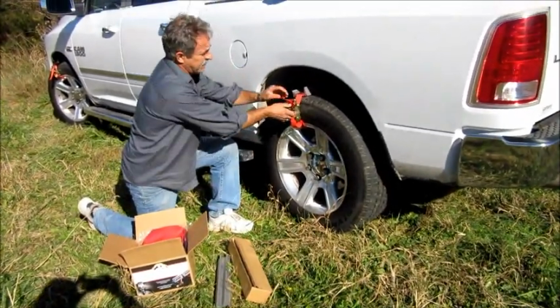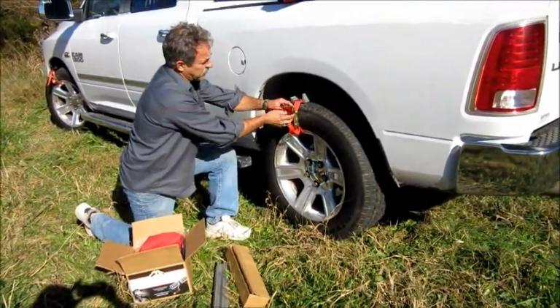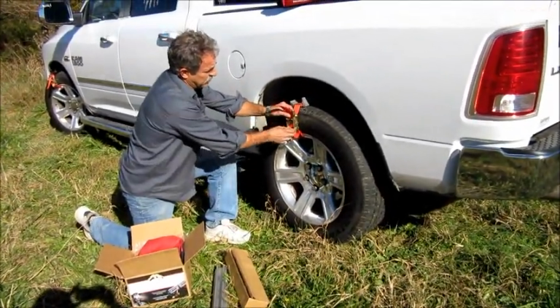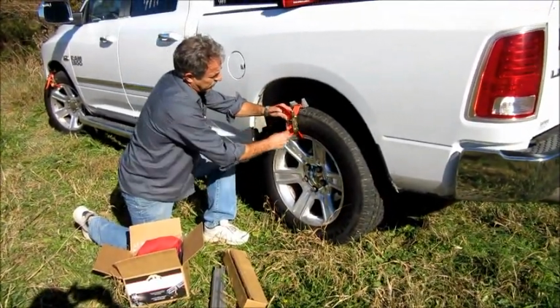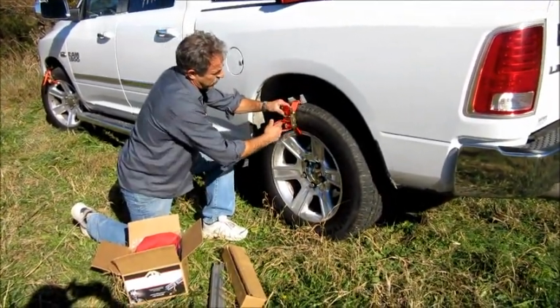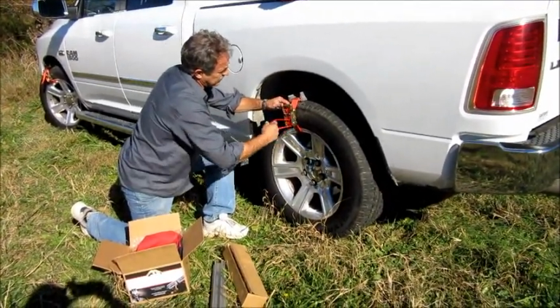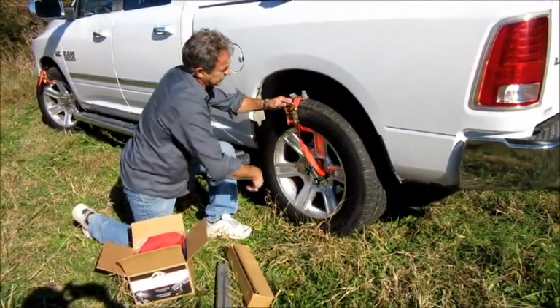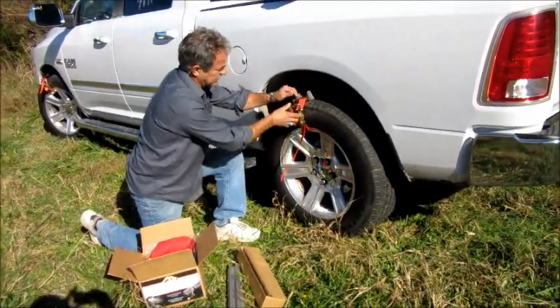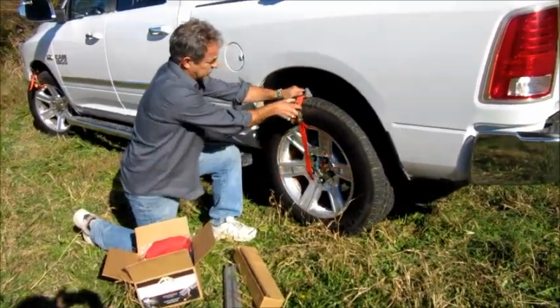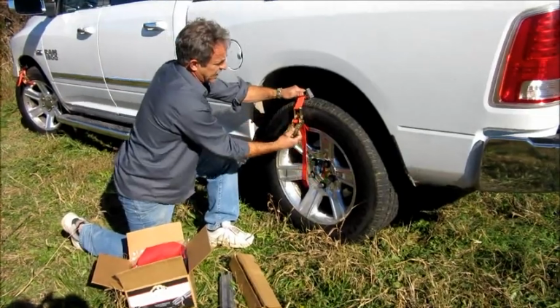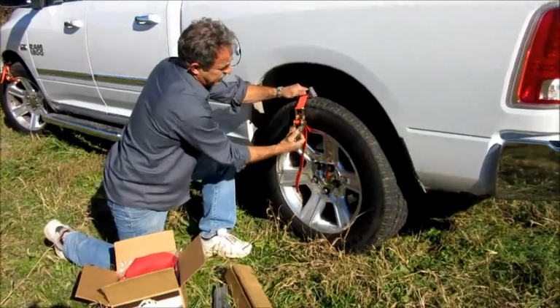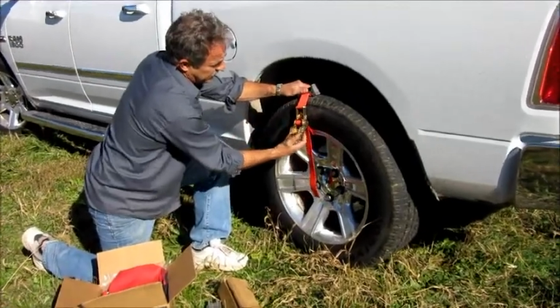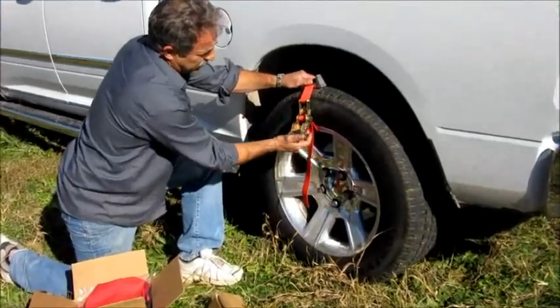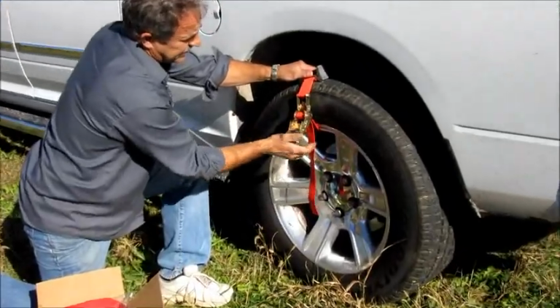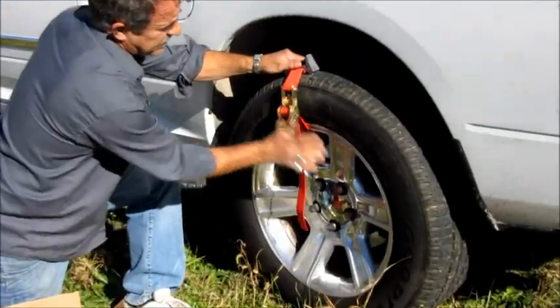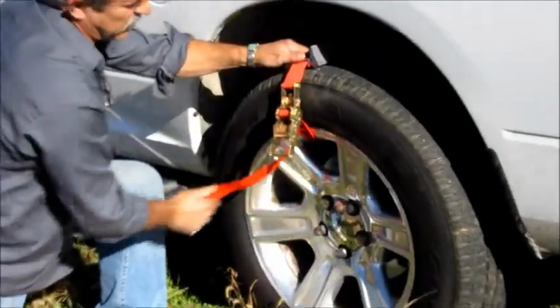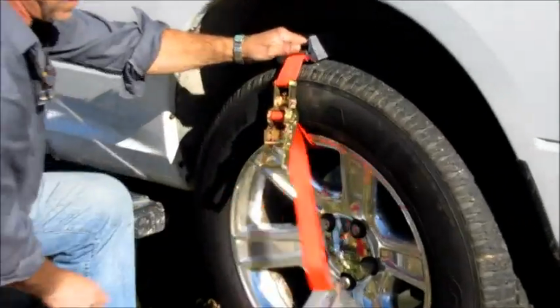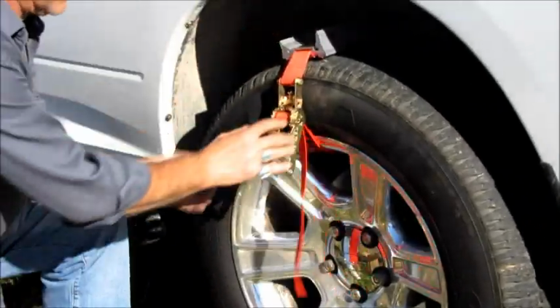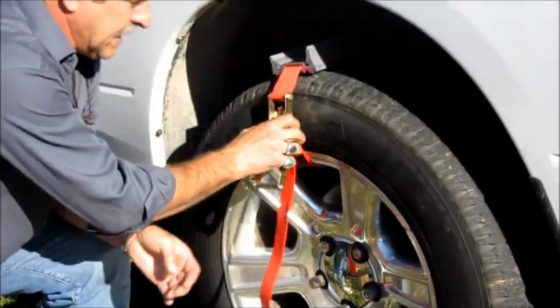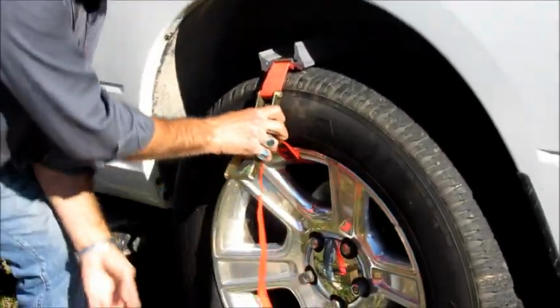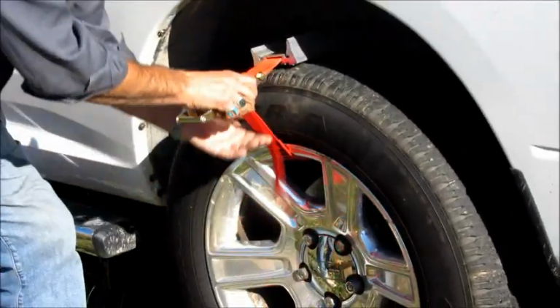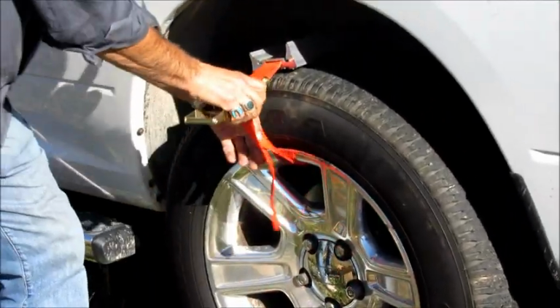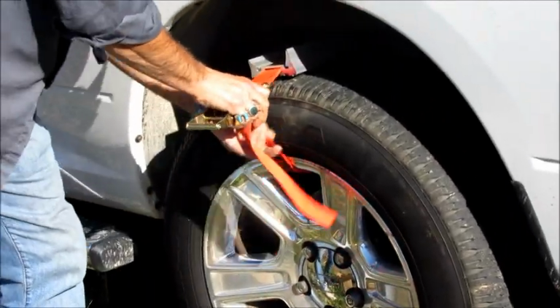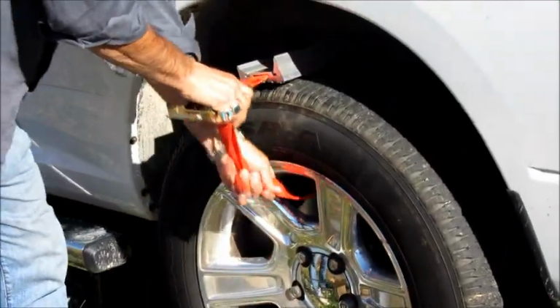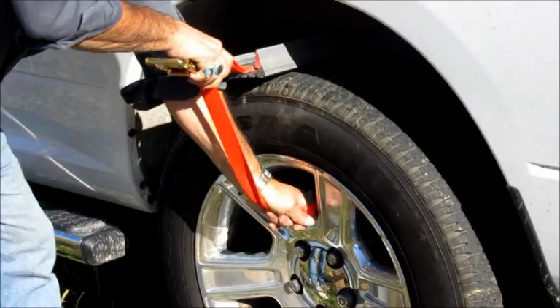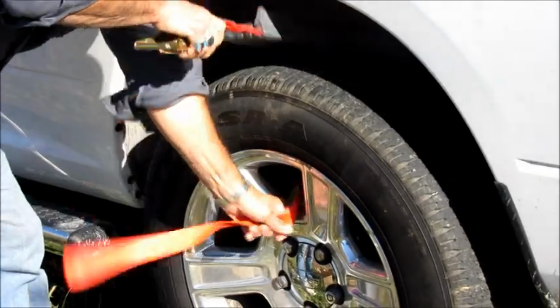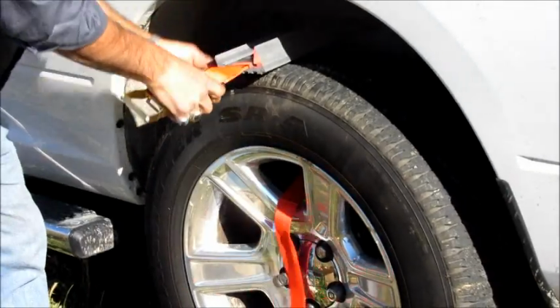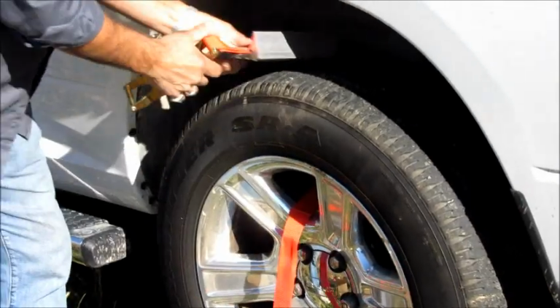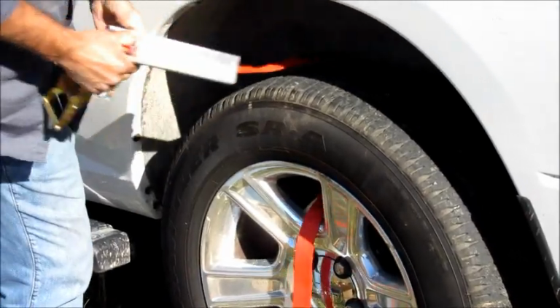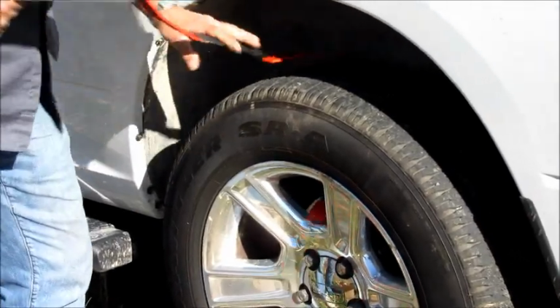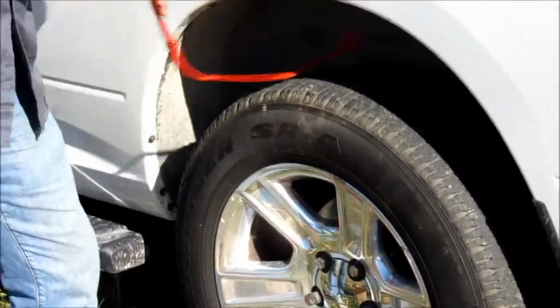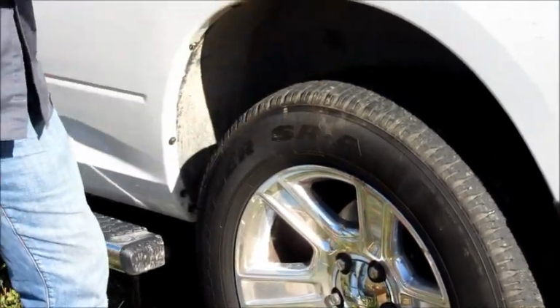To remove a Truck Claw, you just take your piece, bring it down to there, and give it one little pop. It is just that simple to use — on and off.